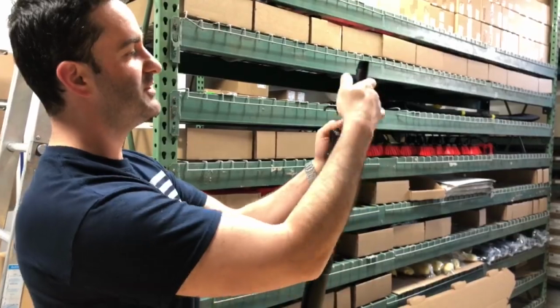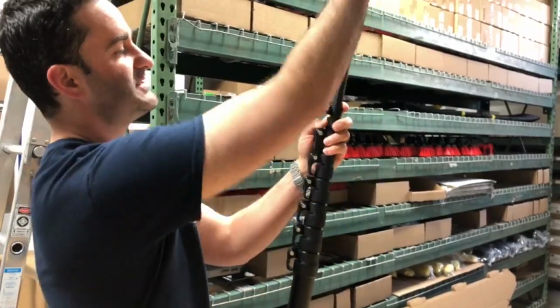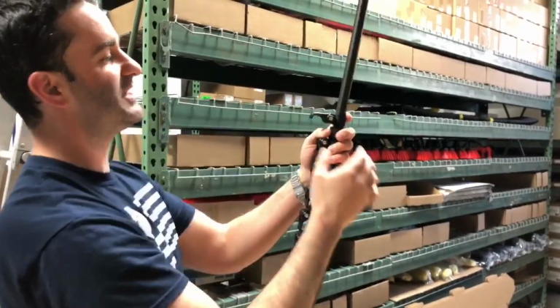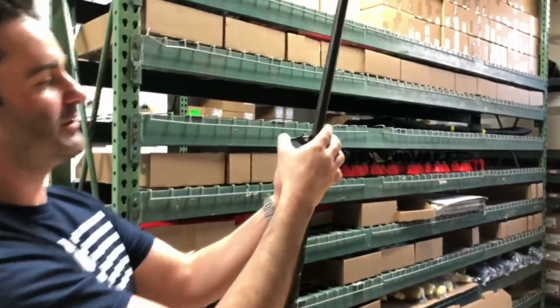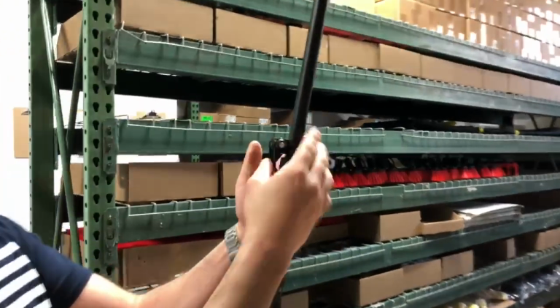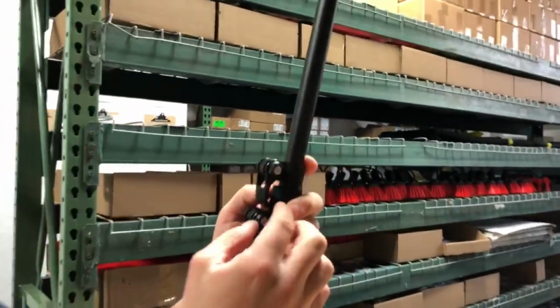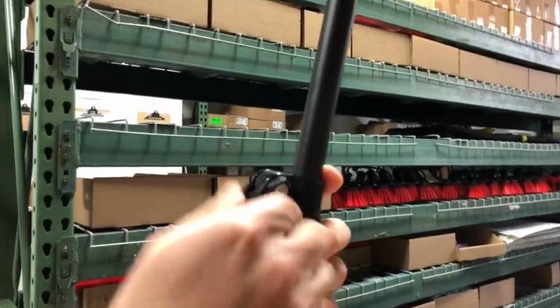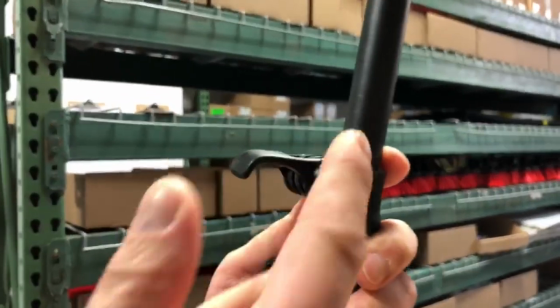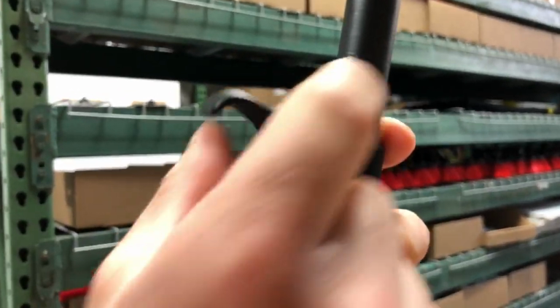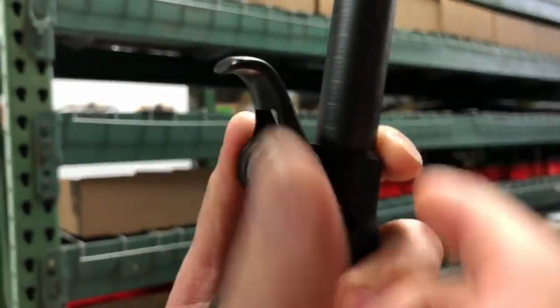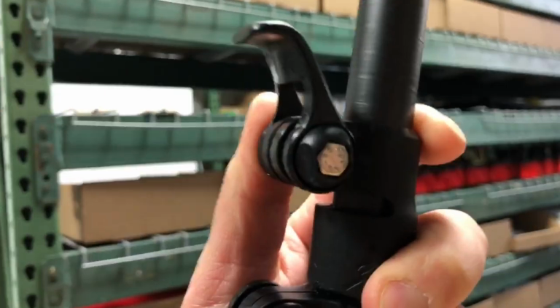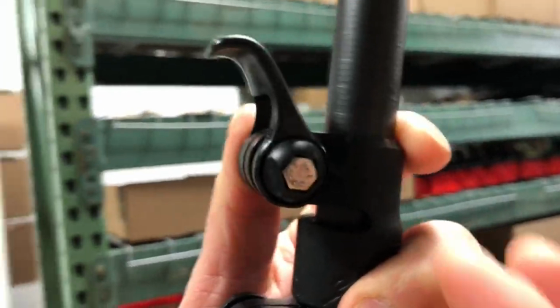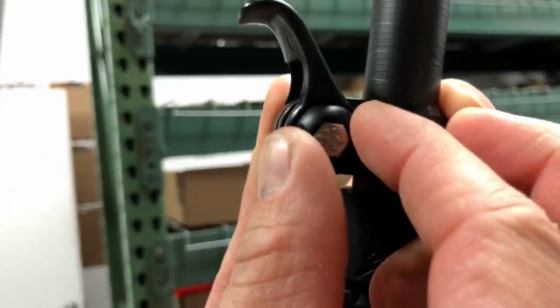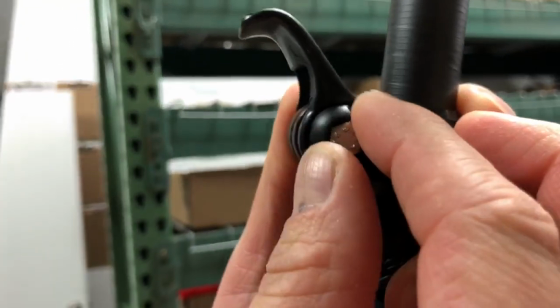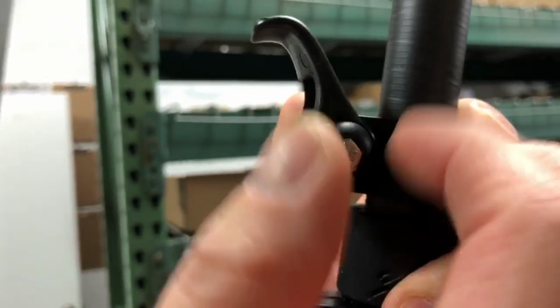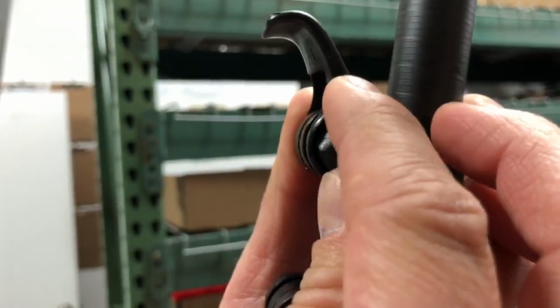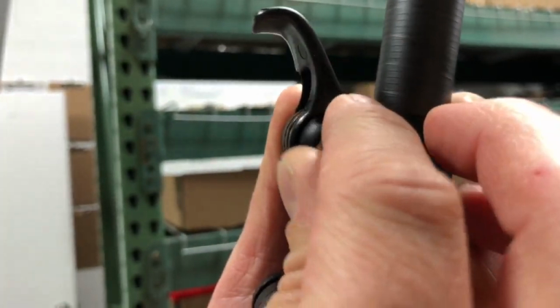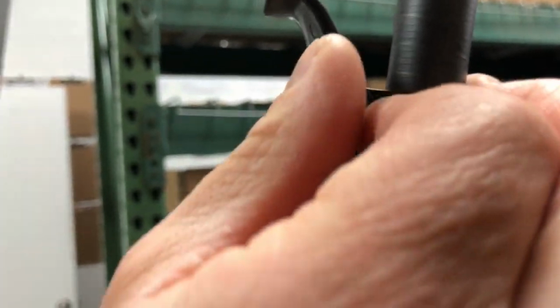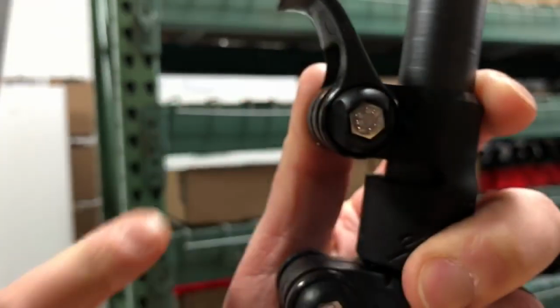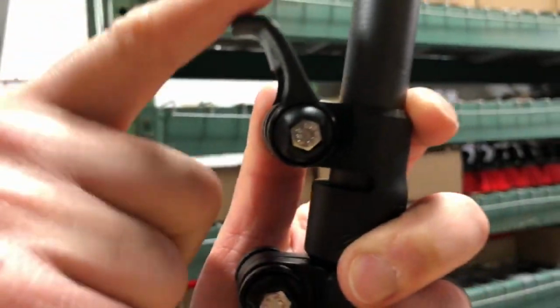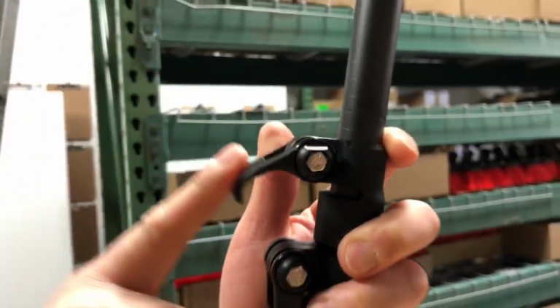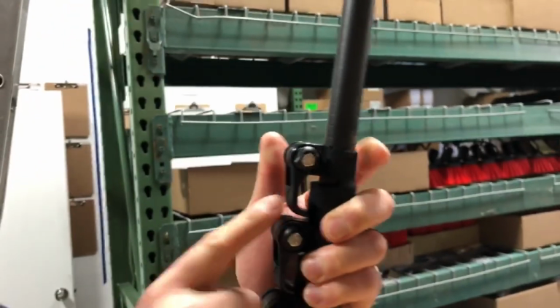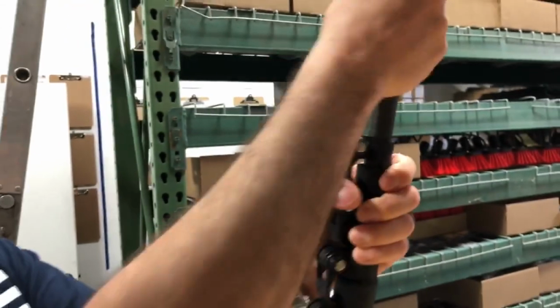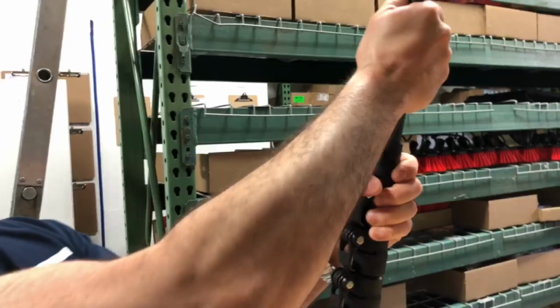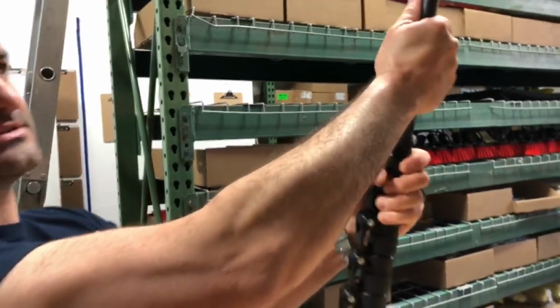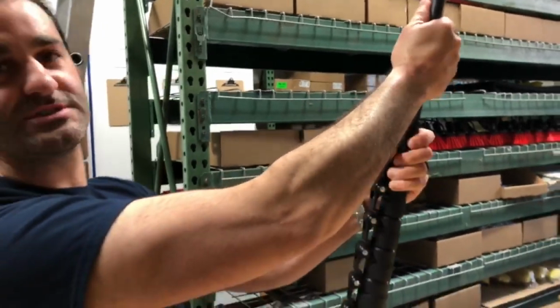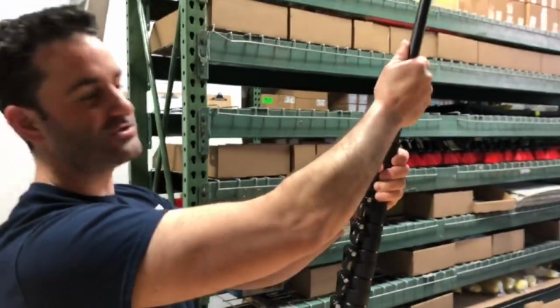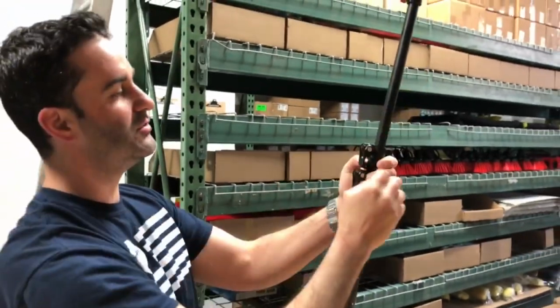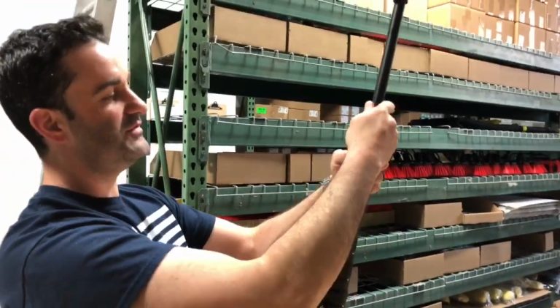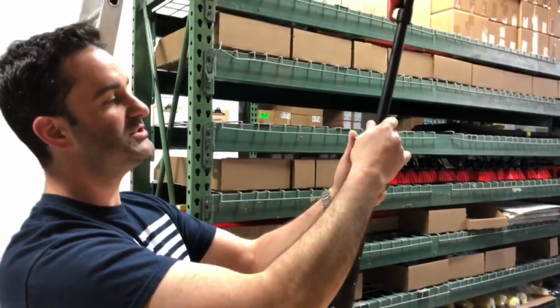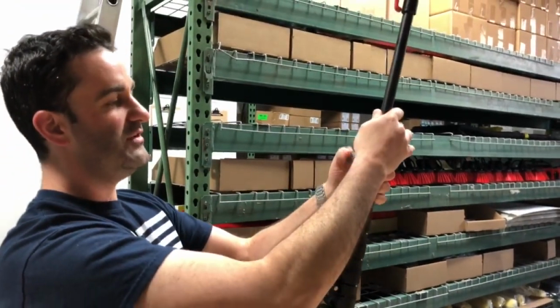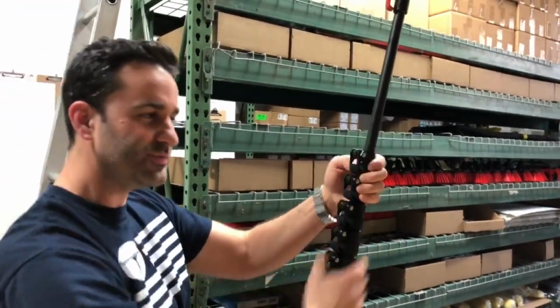Easy enough — extend a section out here, flip your lever up, use your fingers on the finger tightener, quick tighten, clamp it down. It's not twisting, it's good as new. If it's too tight and you're getting too much resistance pushing the lever up...